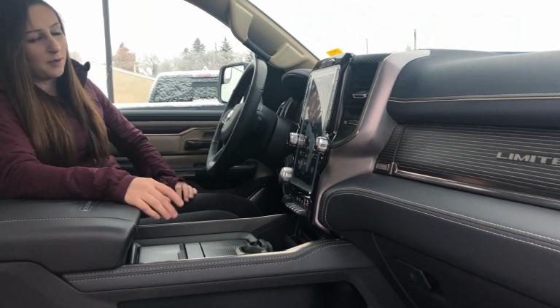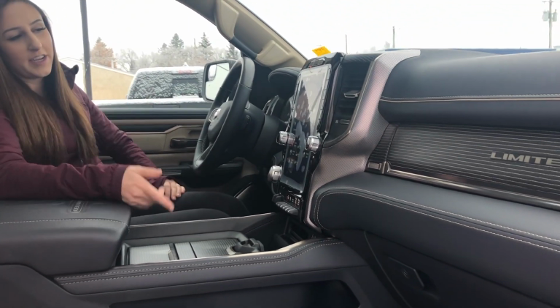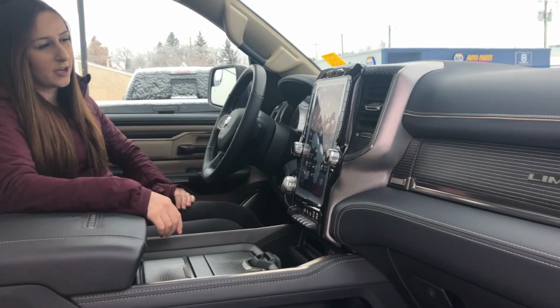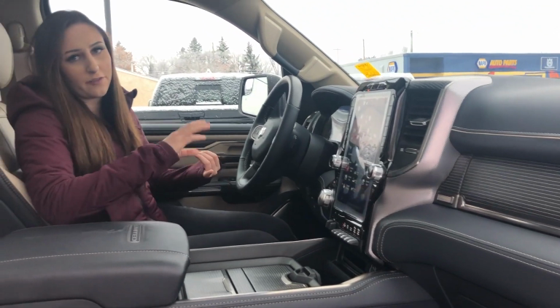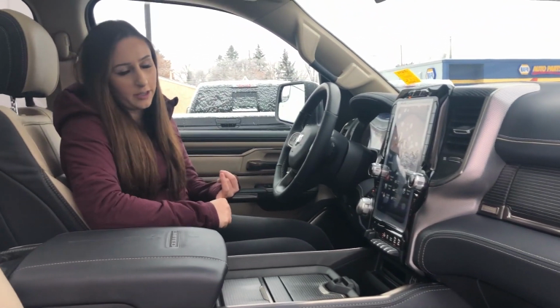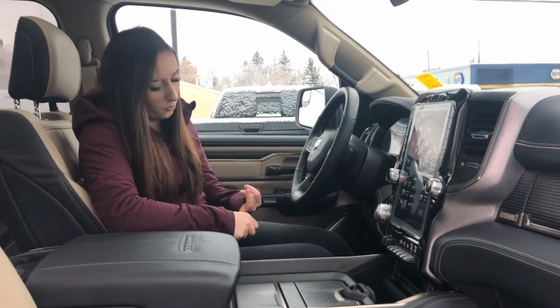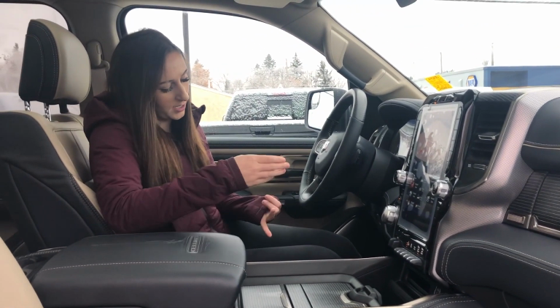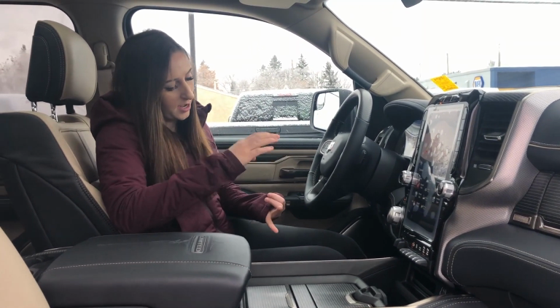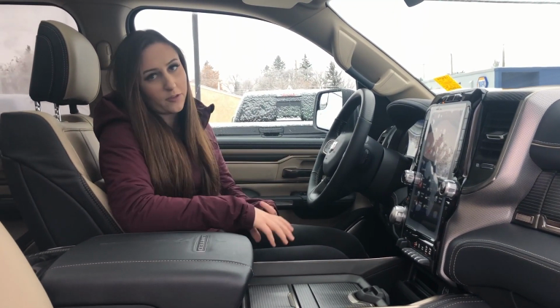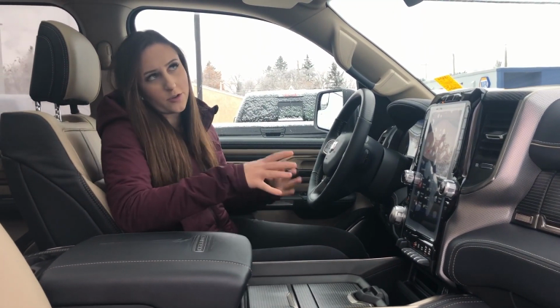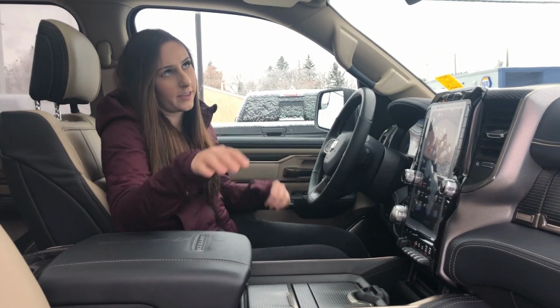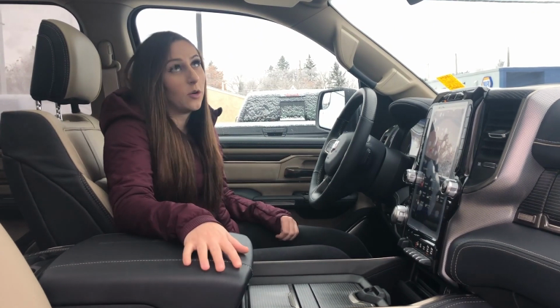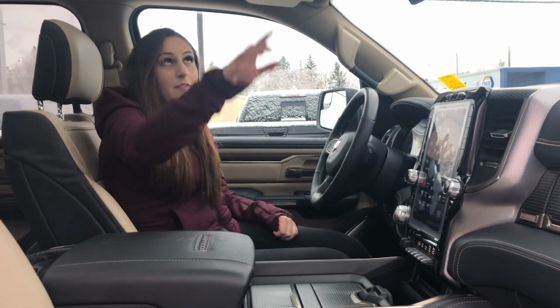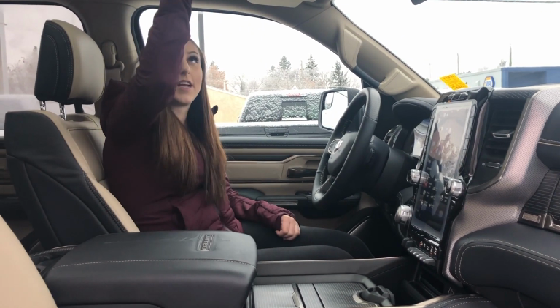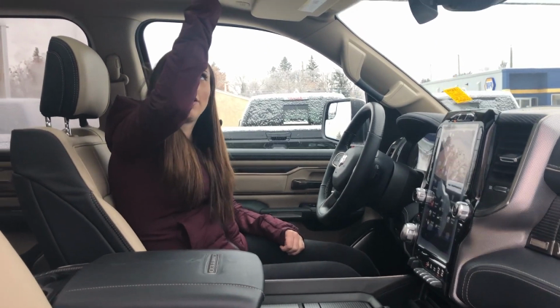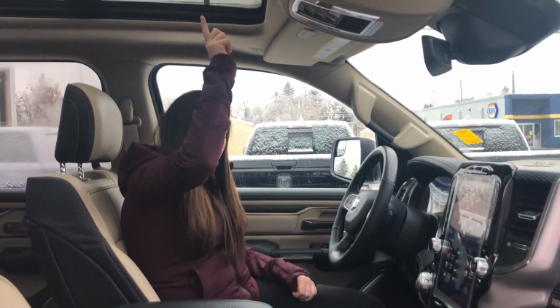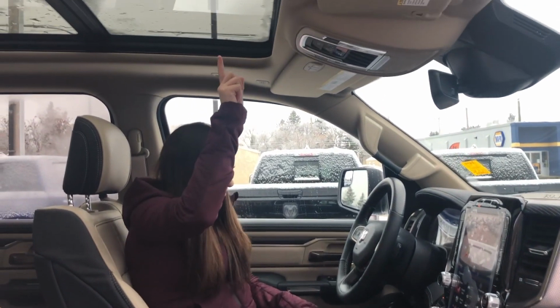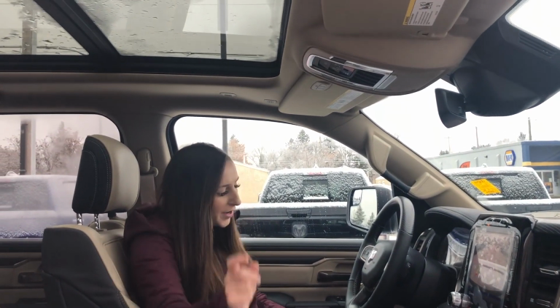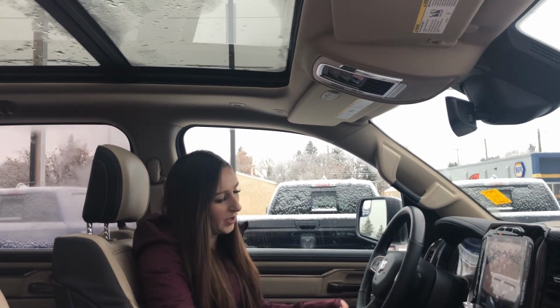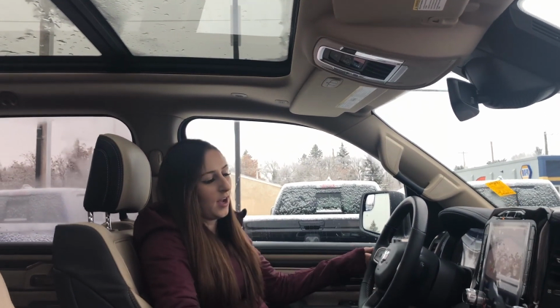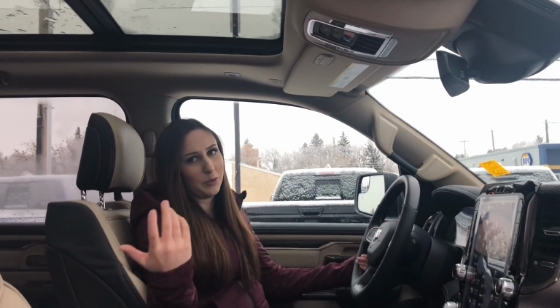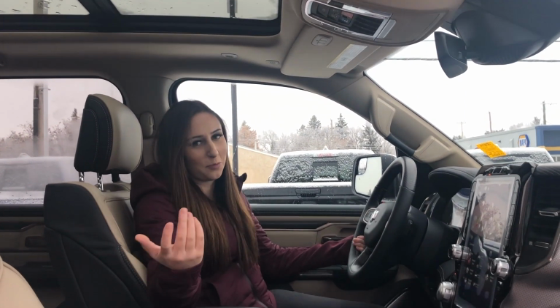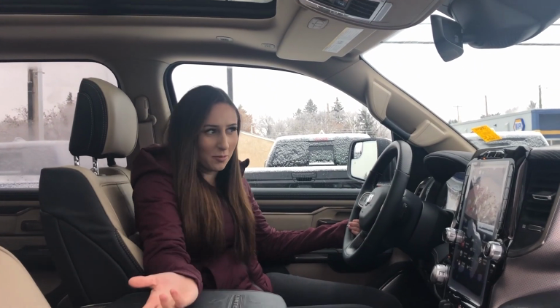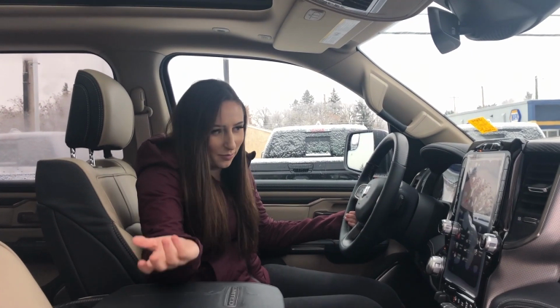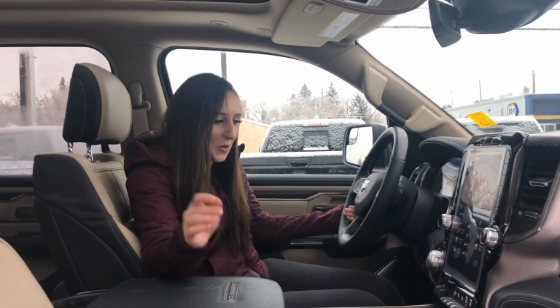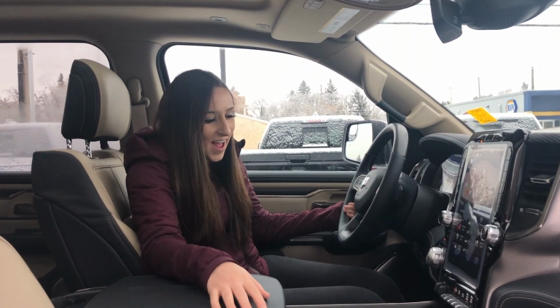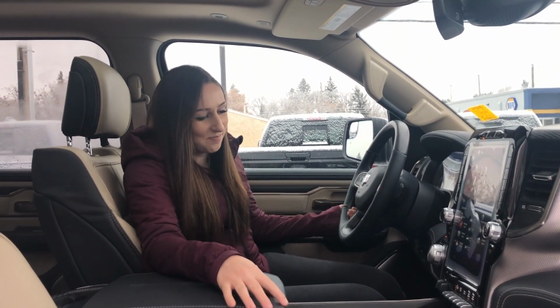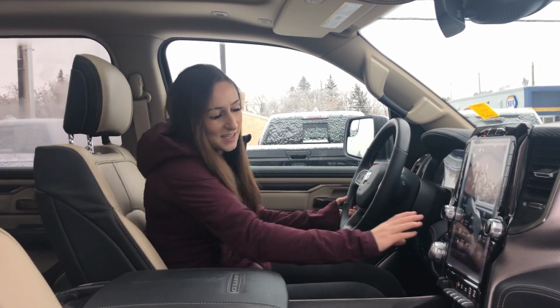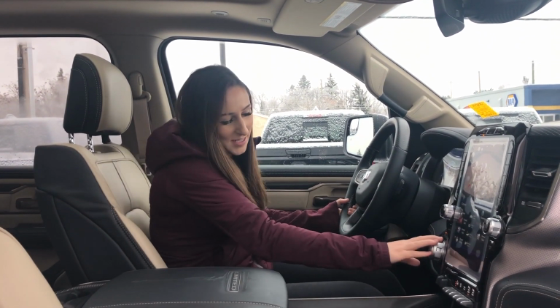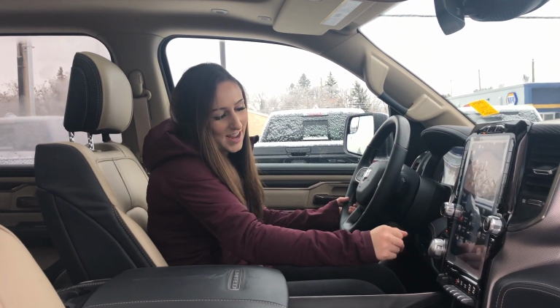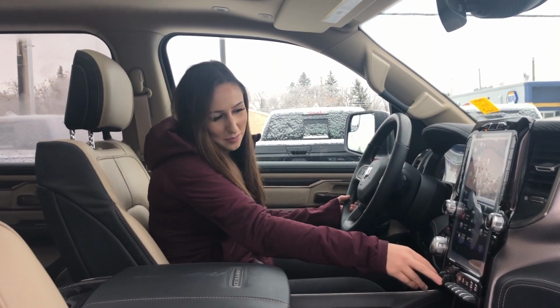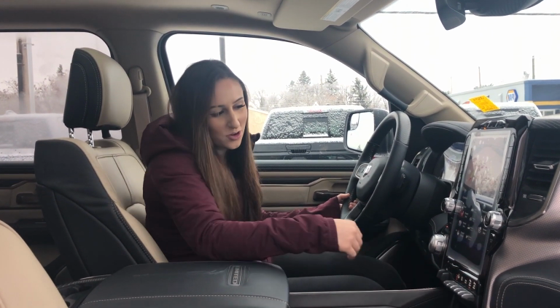It's got lane departure, forward collision warning, adaptive cruise control — the list goes on. You also have a full panoramic sunroof here. Bluetooth, because why wouldn't you have Bluetooth? An 8-speed transmission and trailer brake controller.